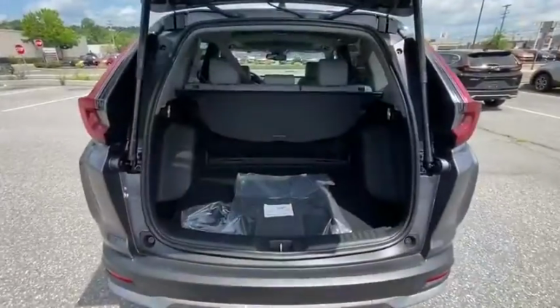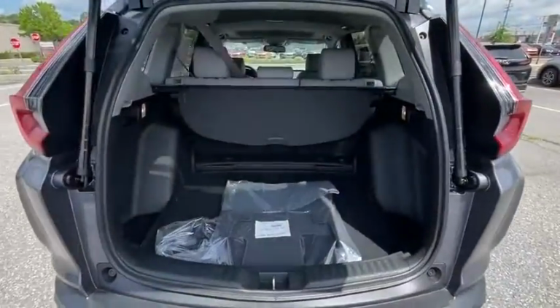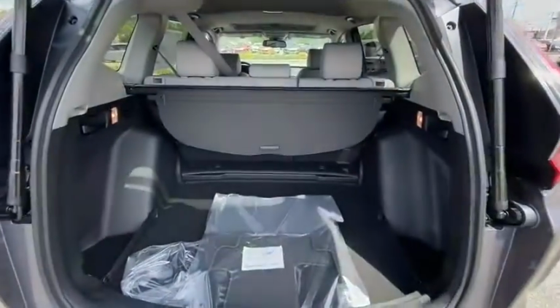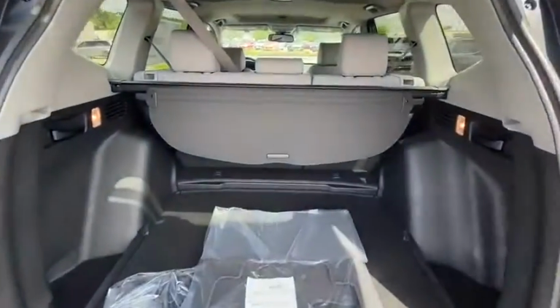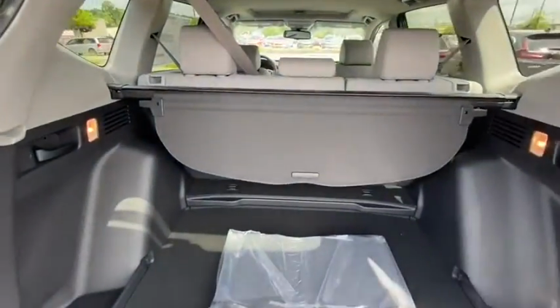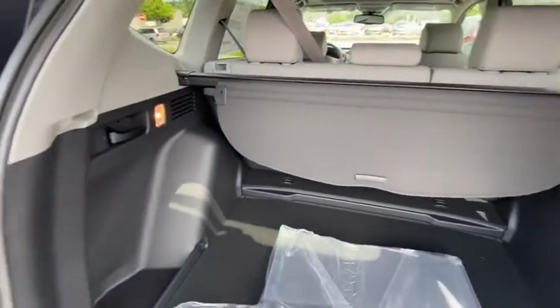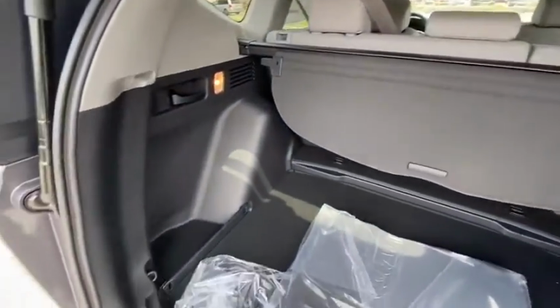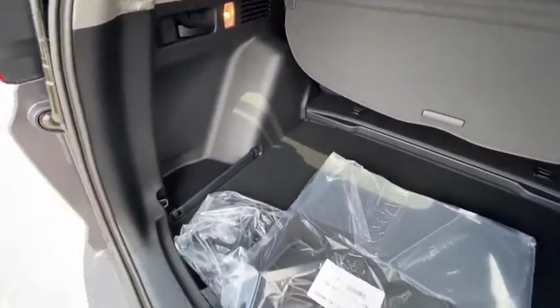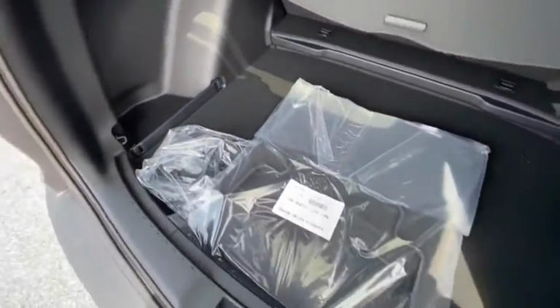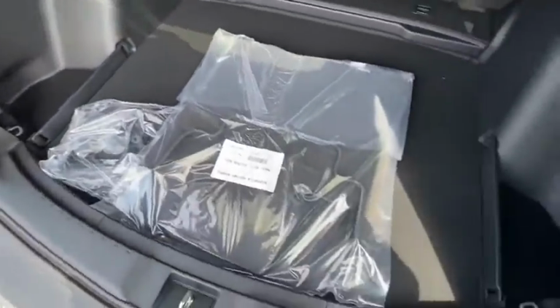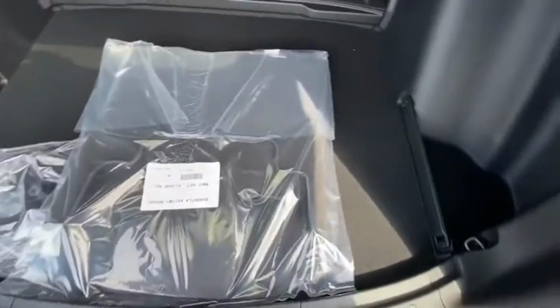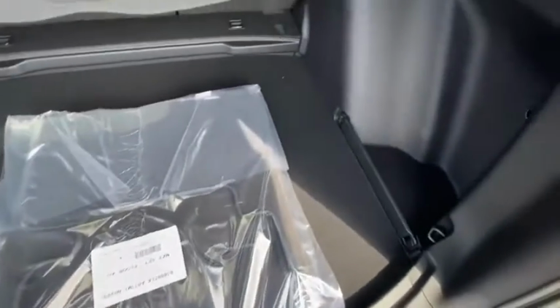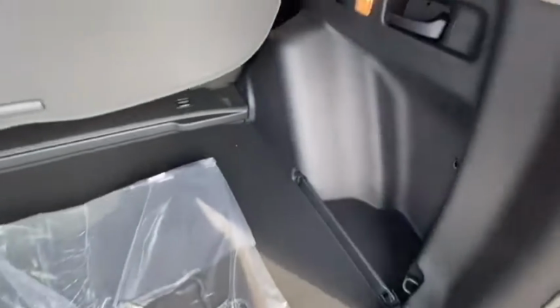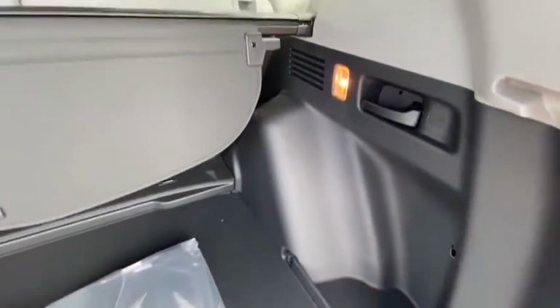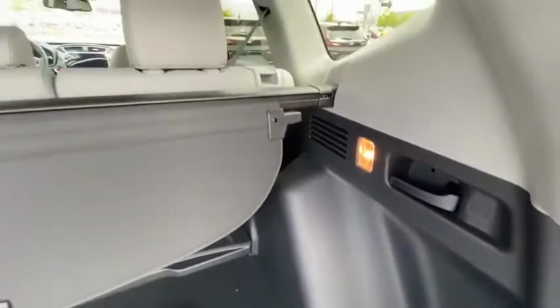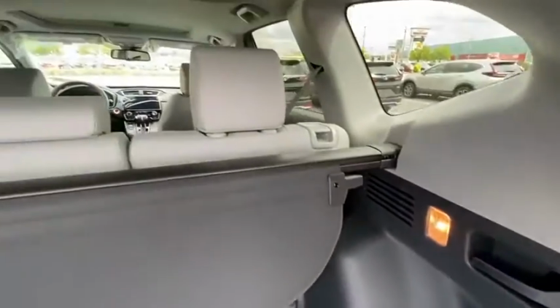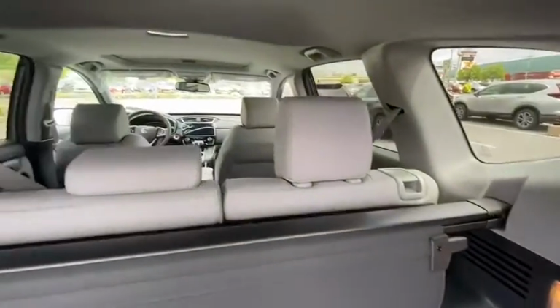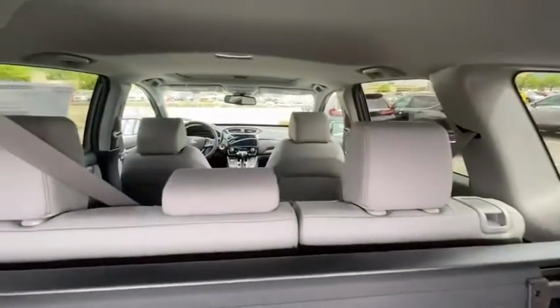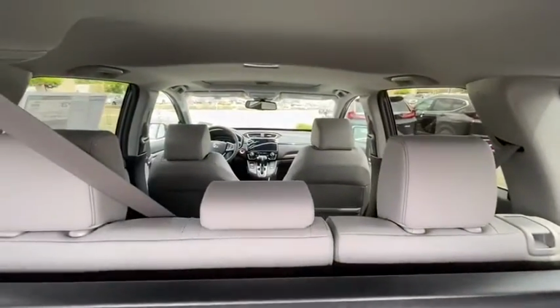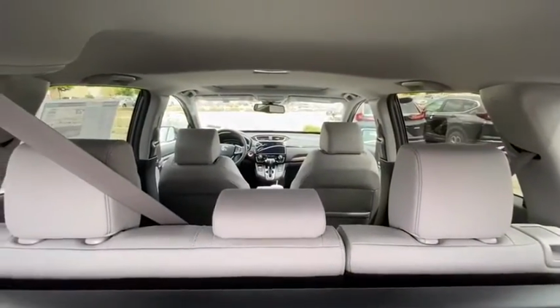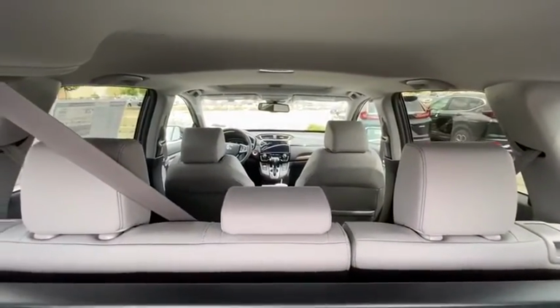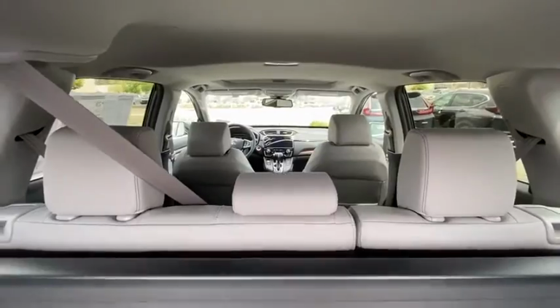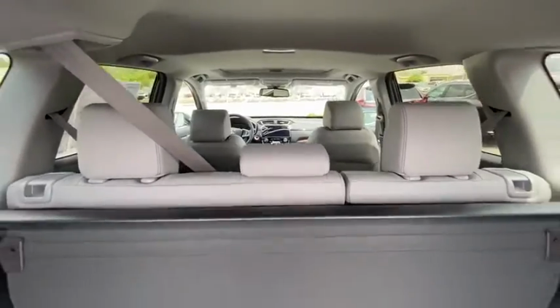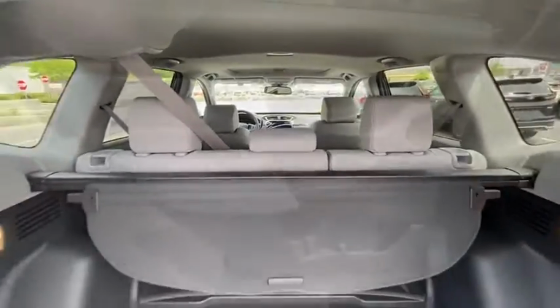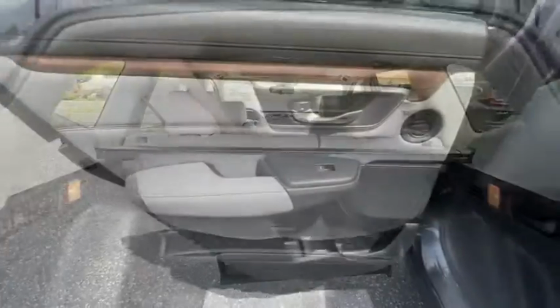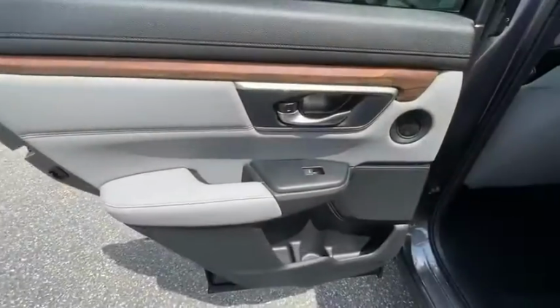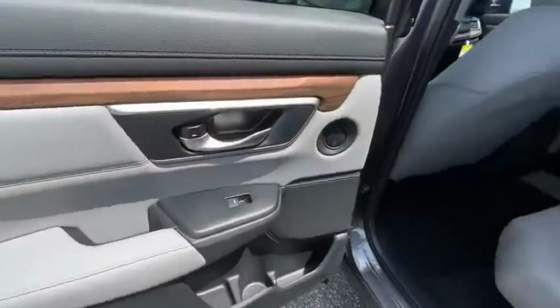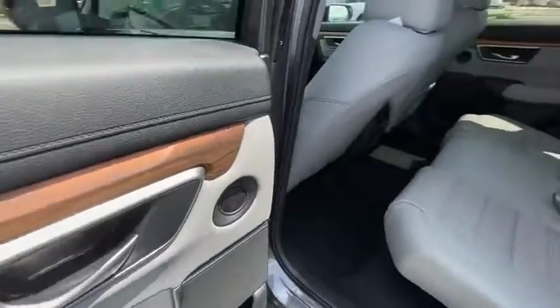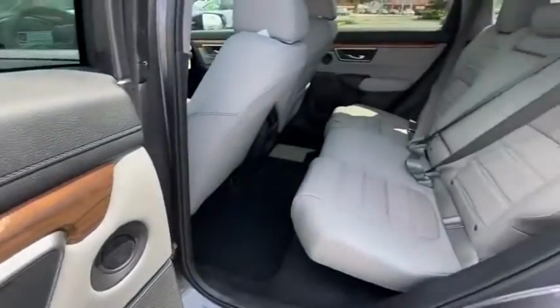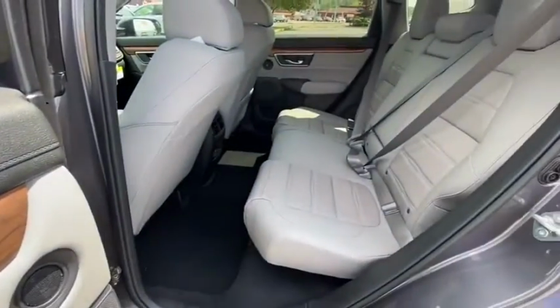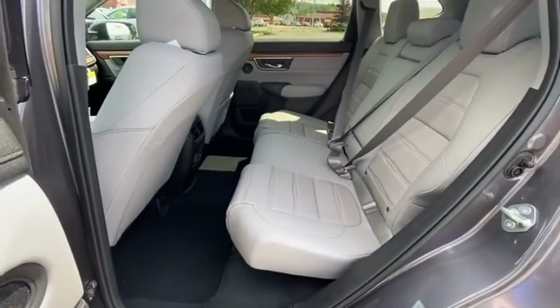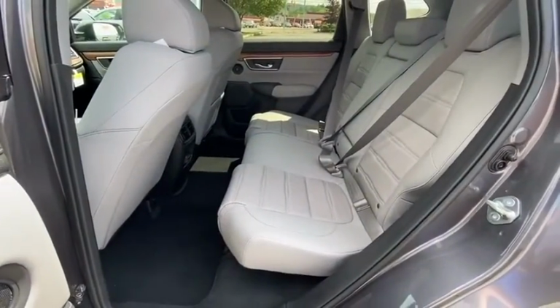Electronic stability control, compass, rear window defroster, security system, trip computer, power windows, brake assist, tachometer, and leather seats. Take this vehicle for a spin and see why so many shoppers are now proud owners.